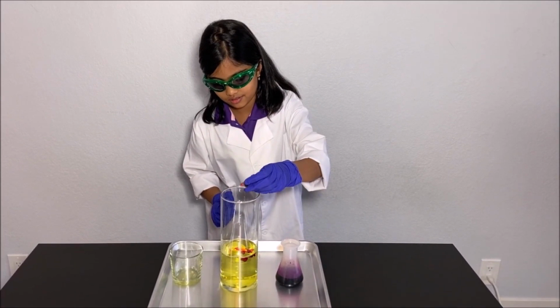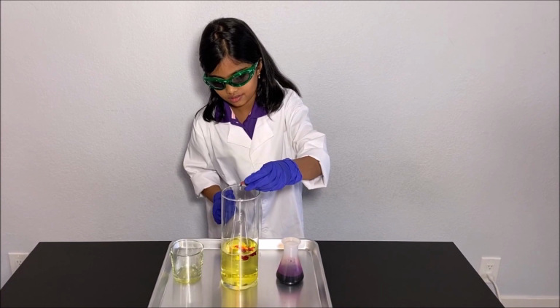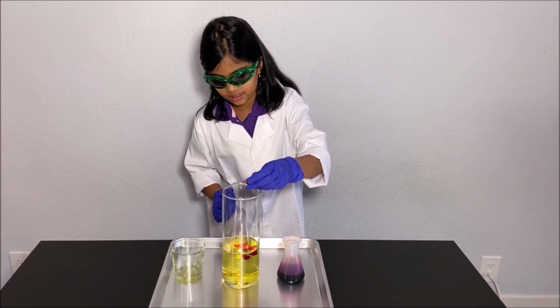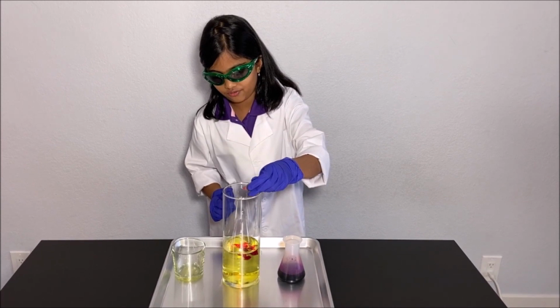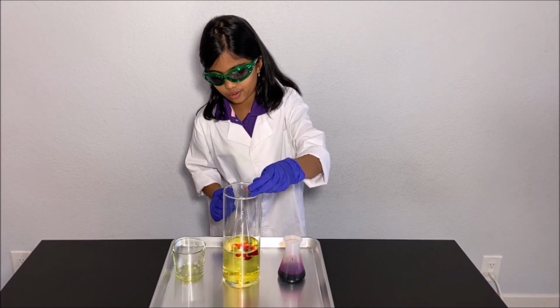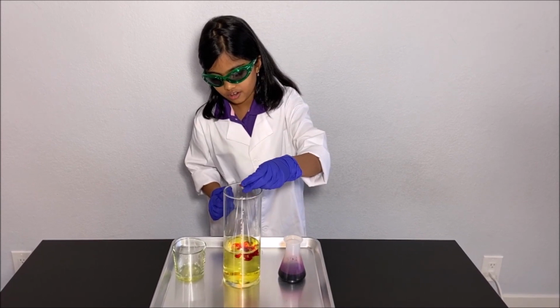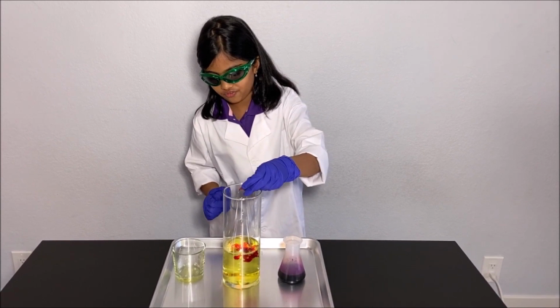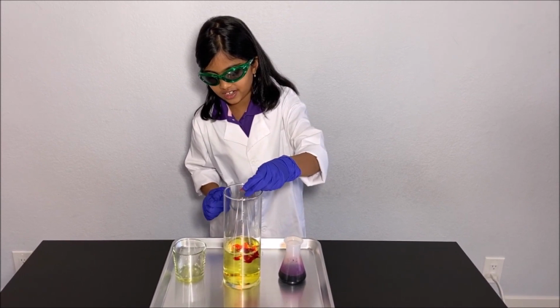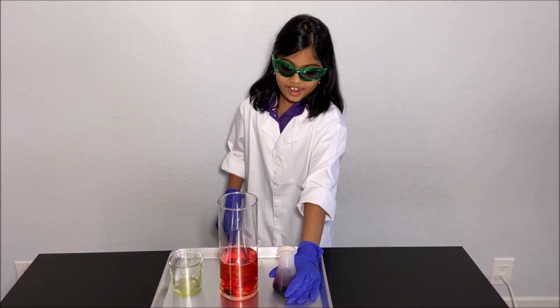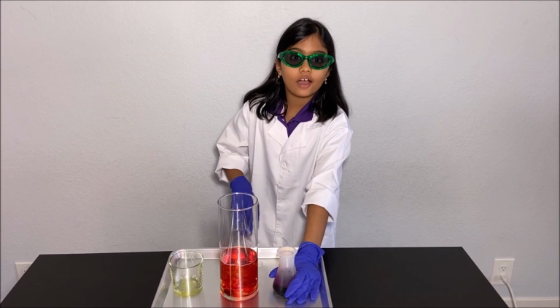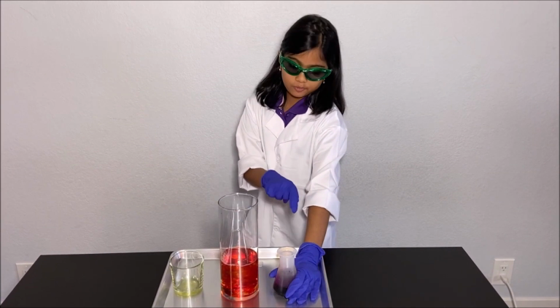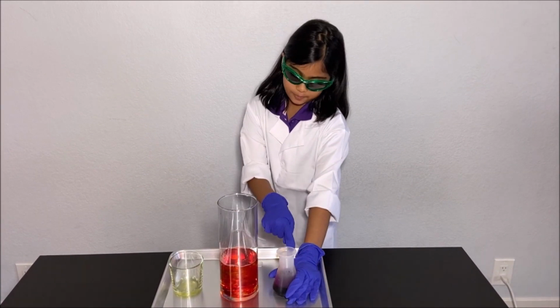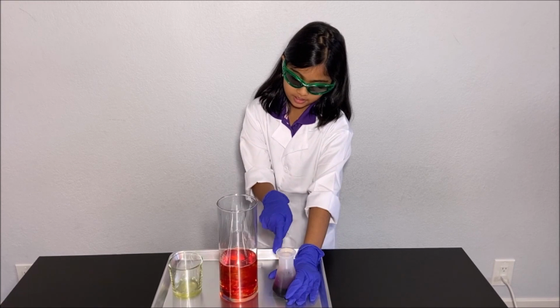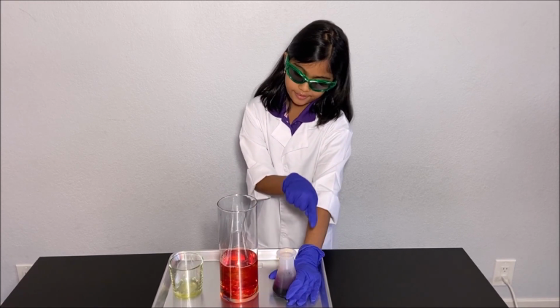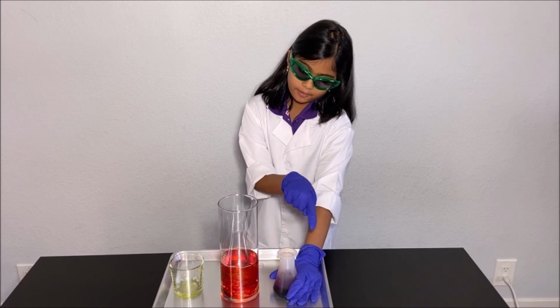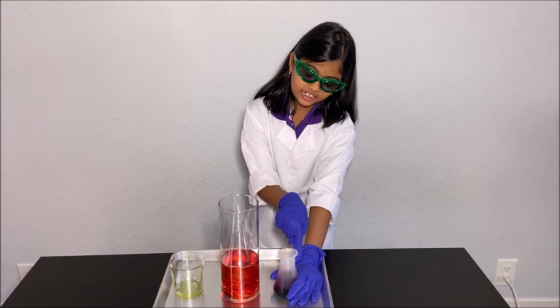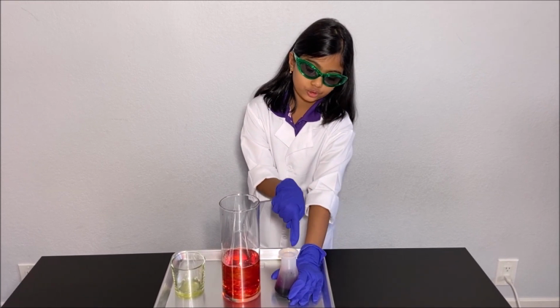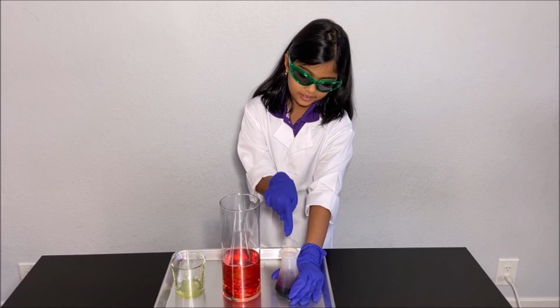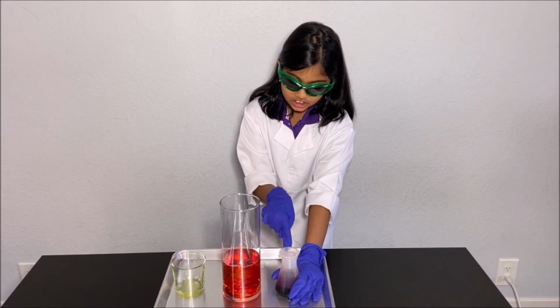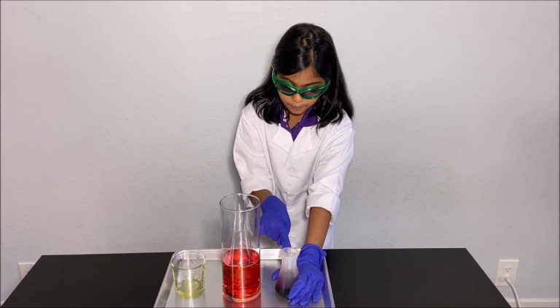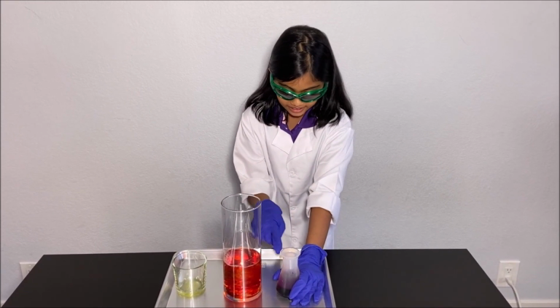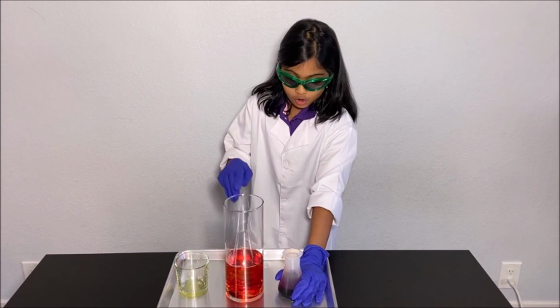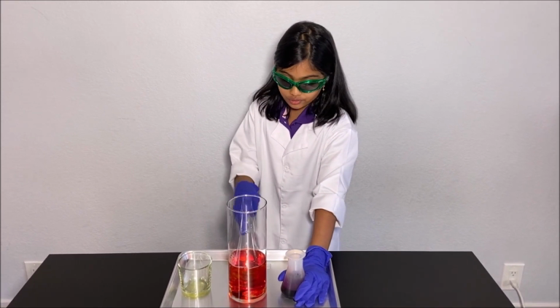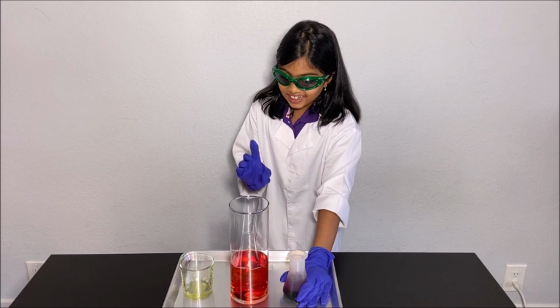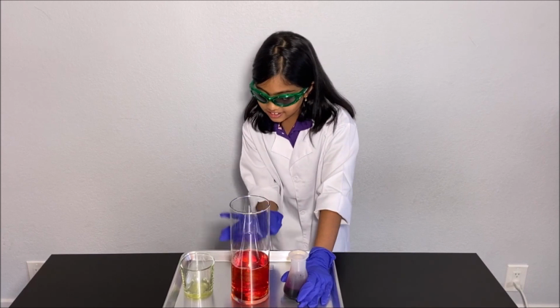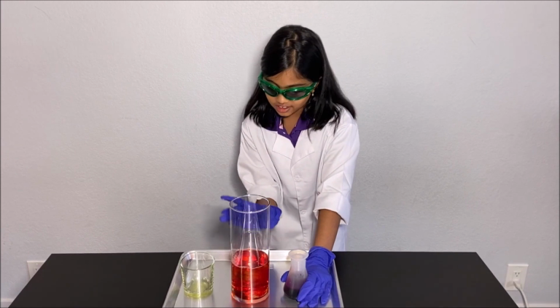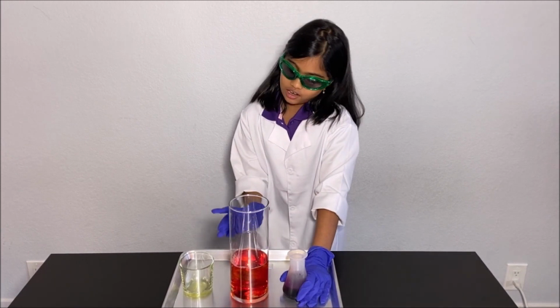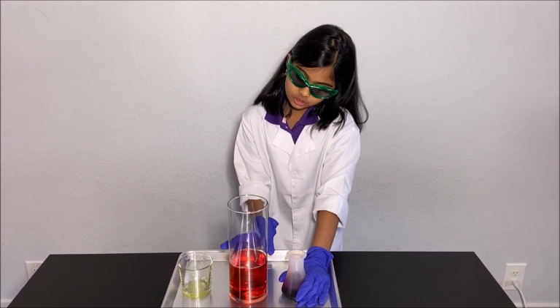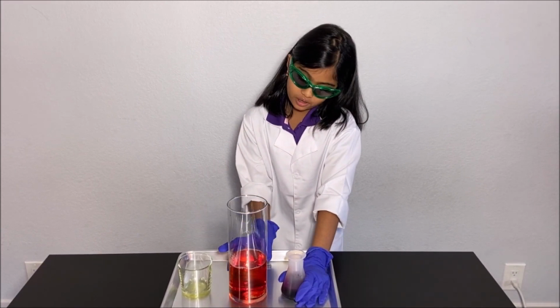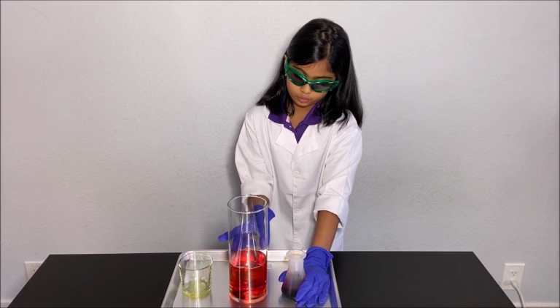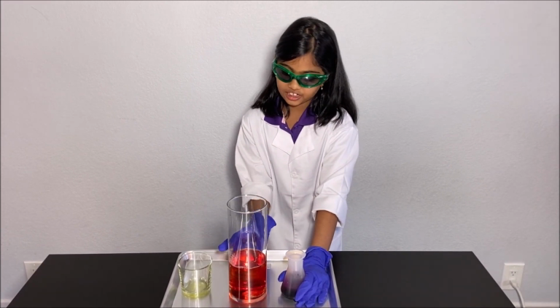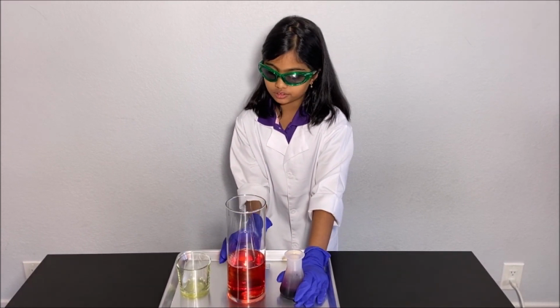two, three, four, five. Now I'm going to put the diluted potassium permanganate quickly into the hydrogen peroxide, which is also diluted.